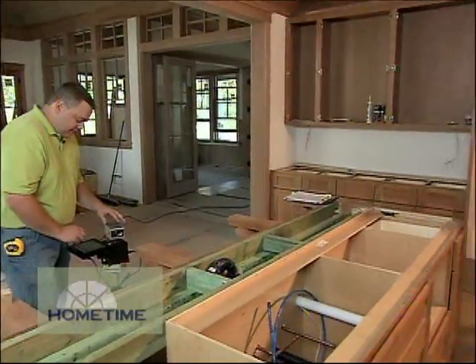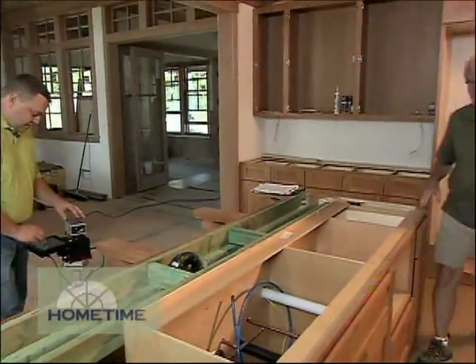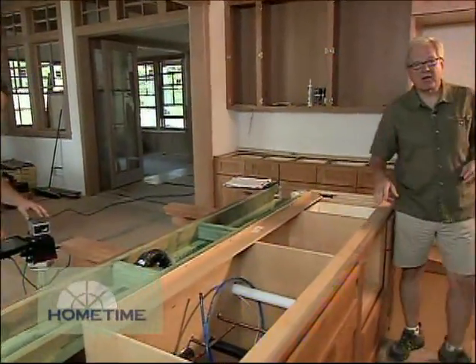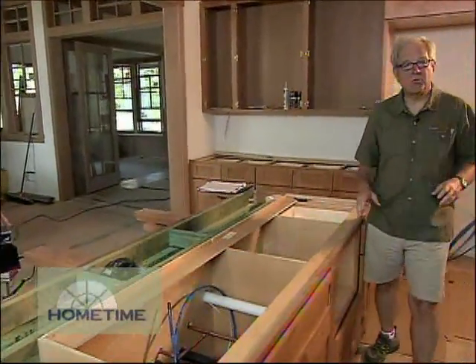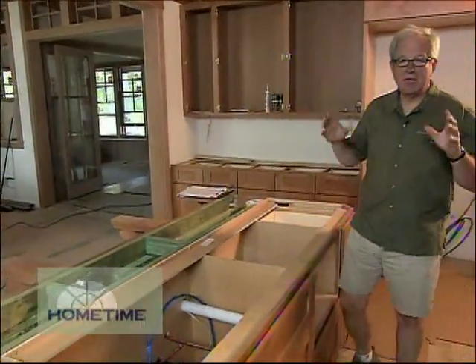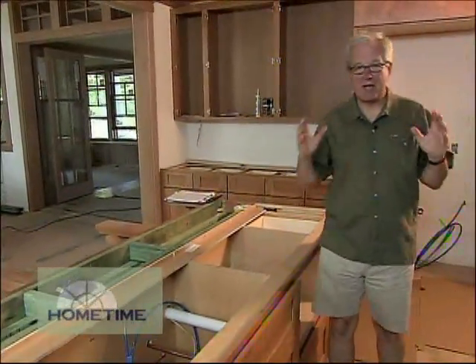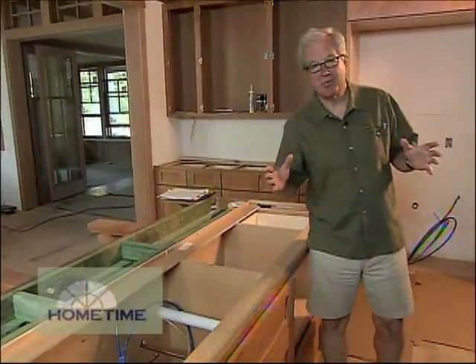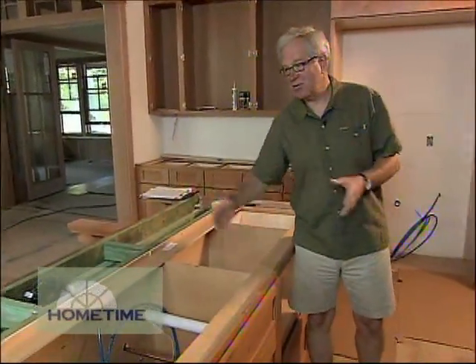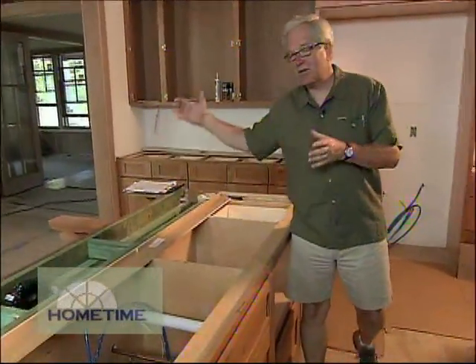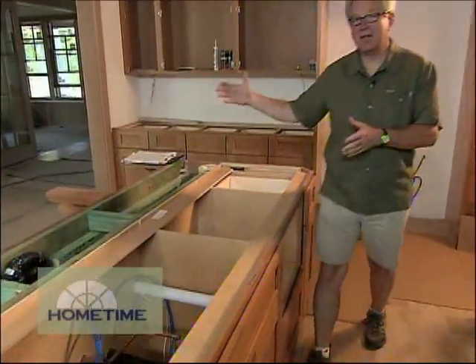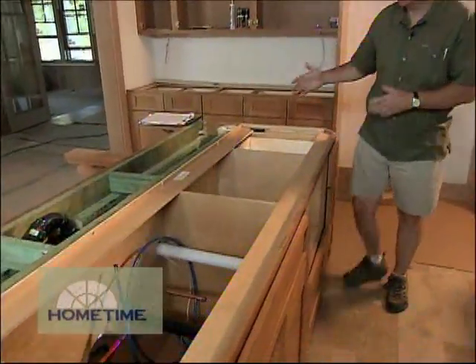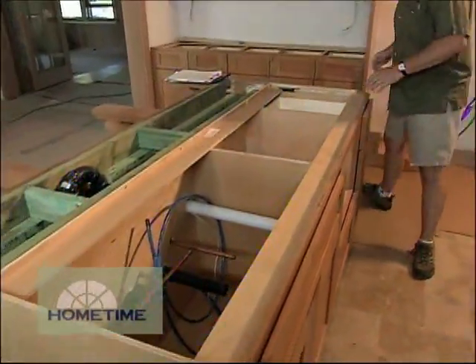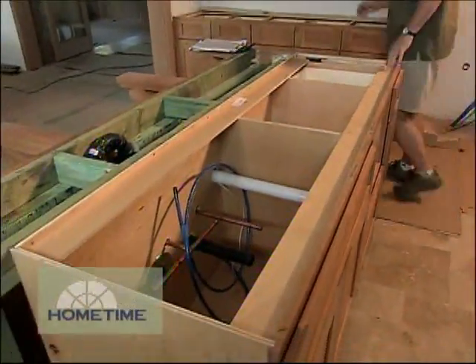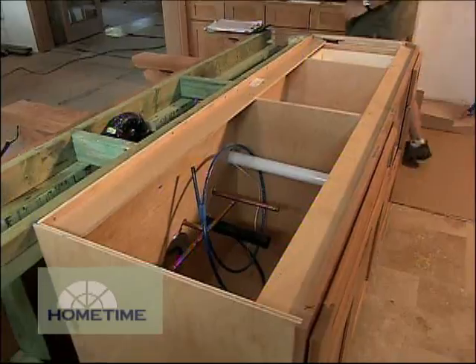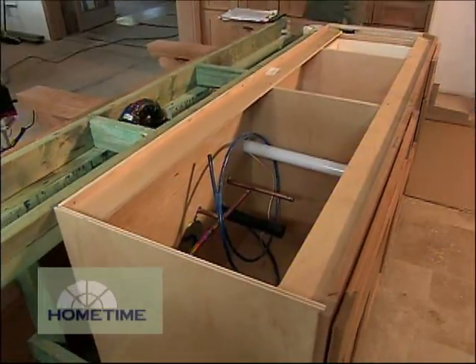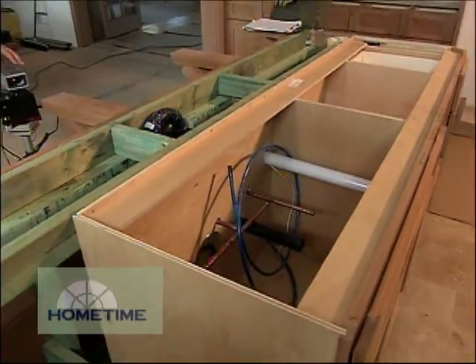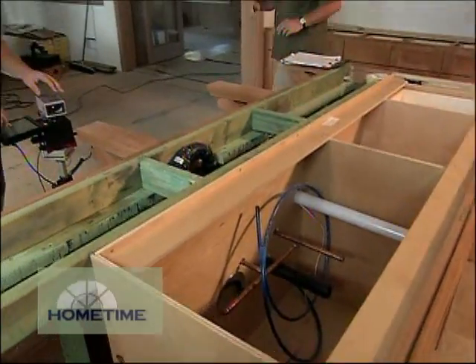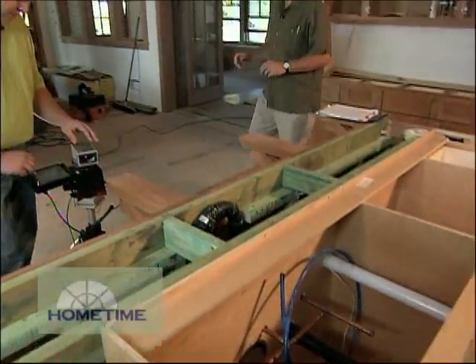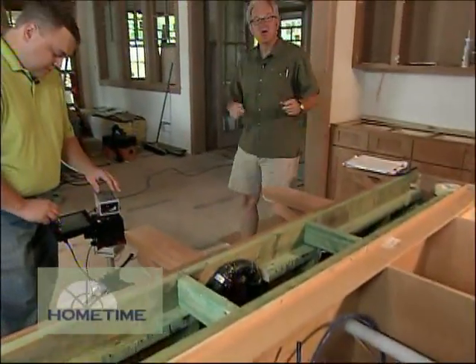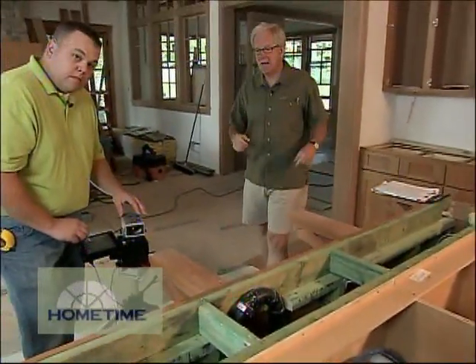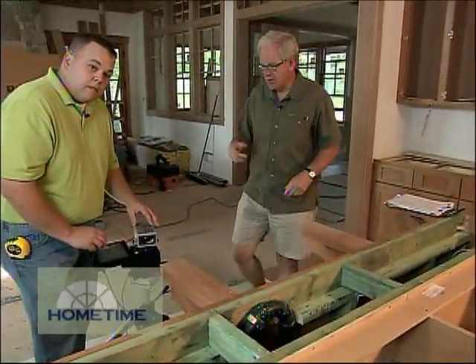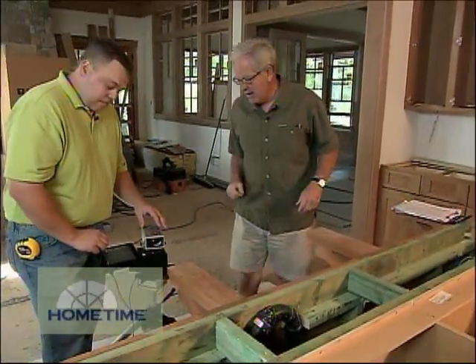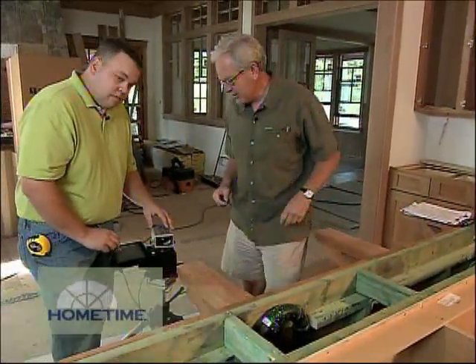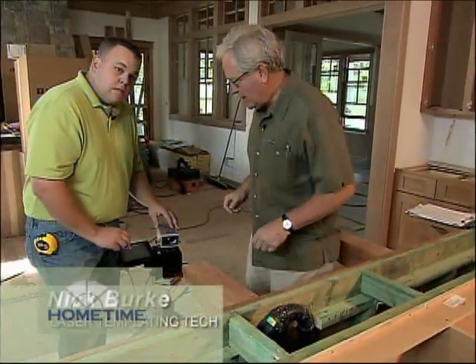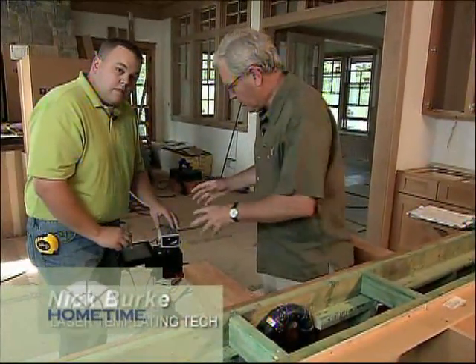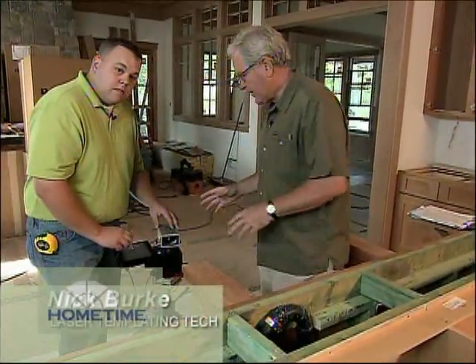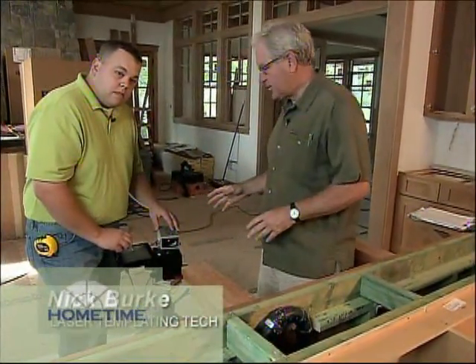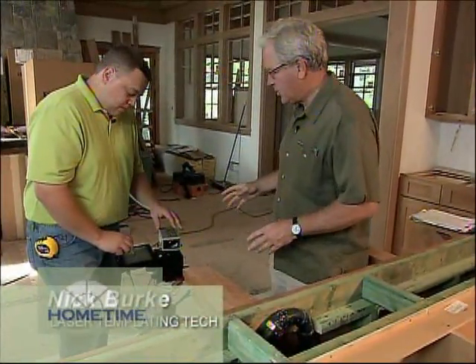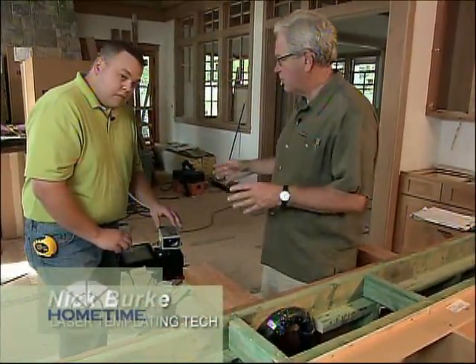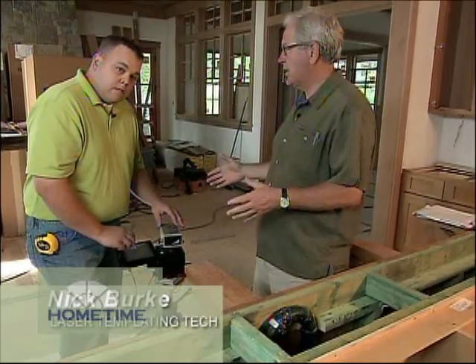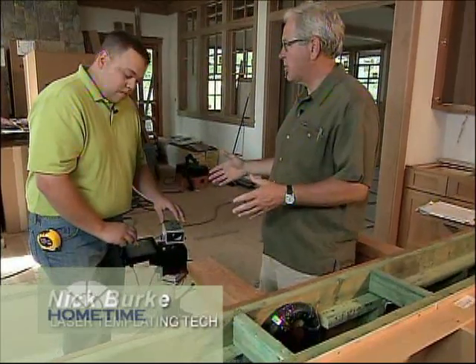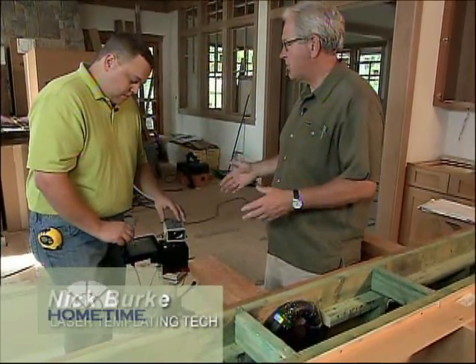One thing about fabricating countertops is you really need some exact measurements, because once the granite is cut and it comes out on the site, there's no scribing or recutting it. So Nick has this great computerized device set up to pretty much lay out the perfect template.